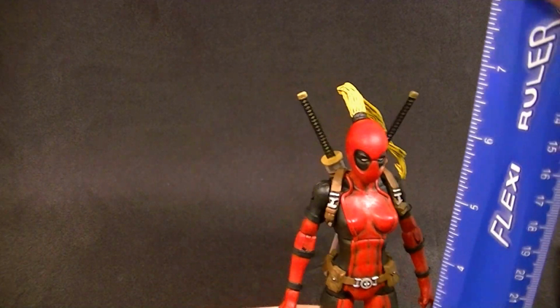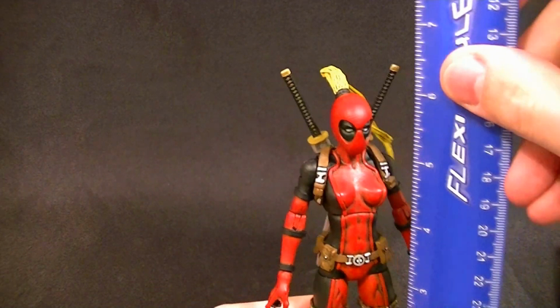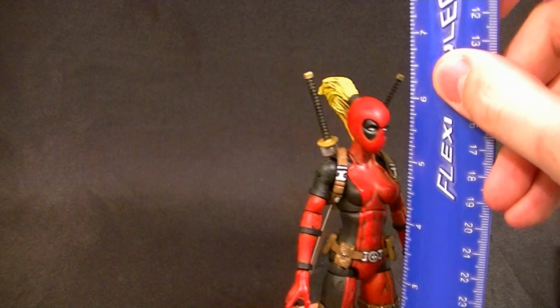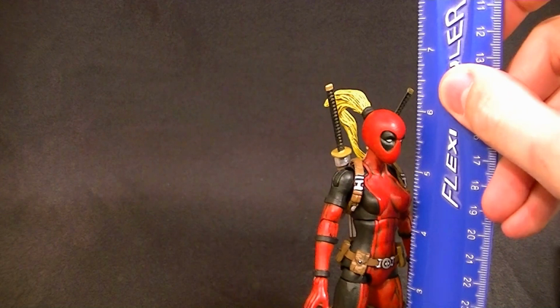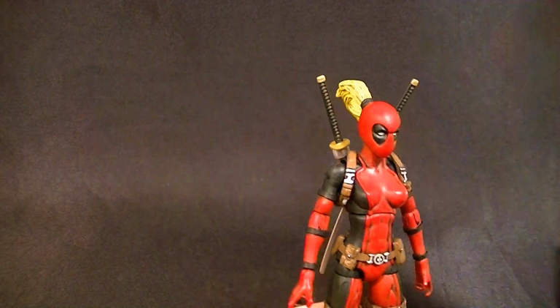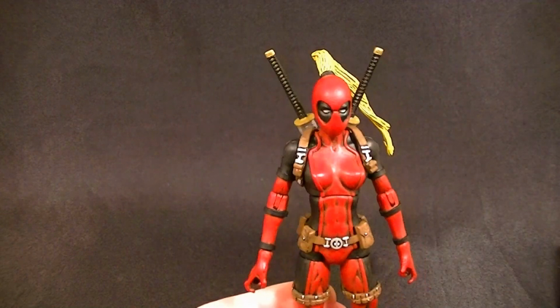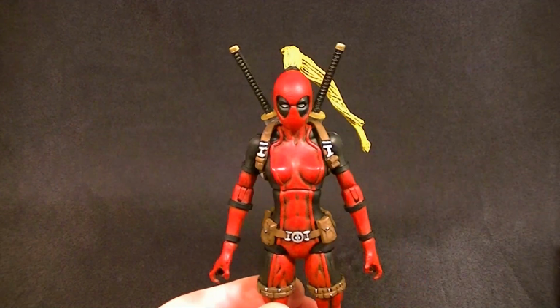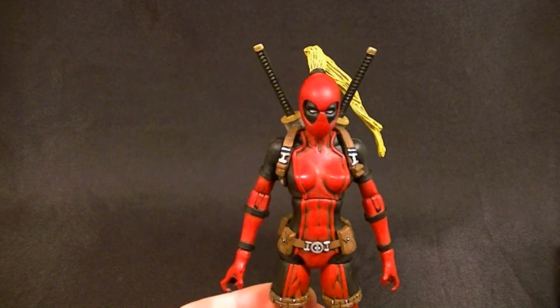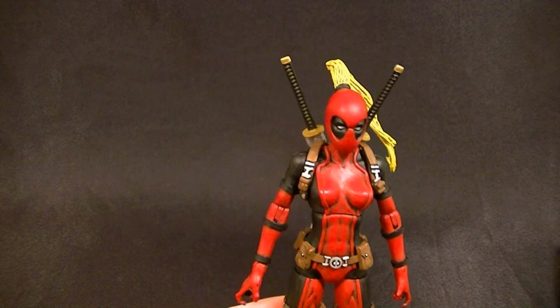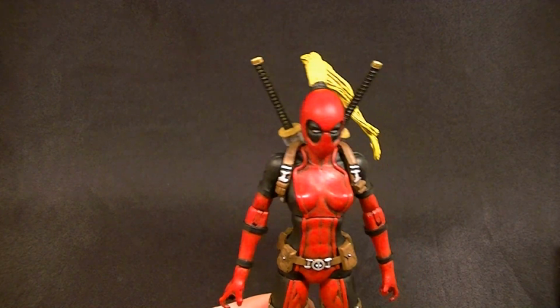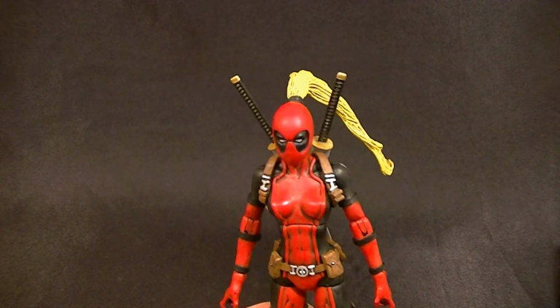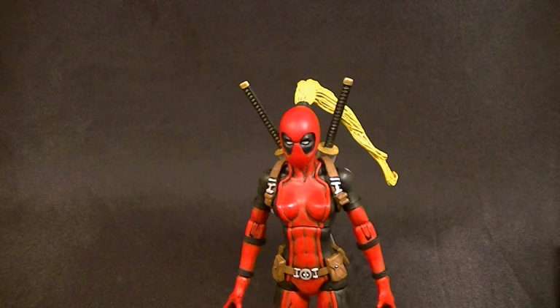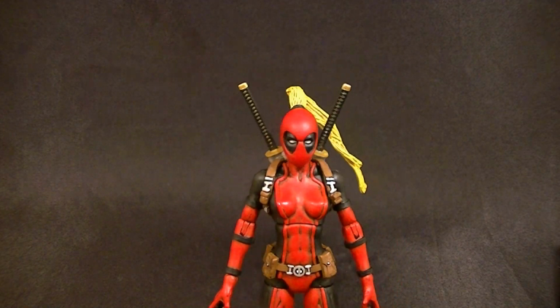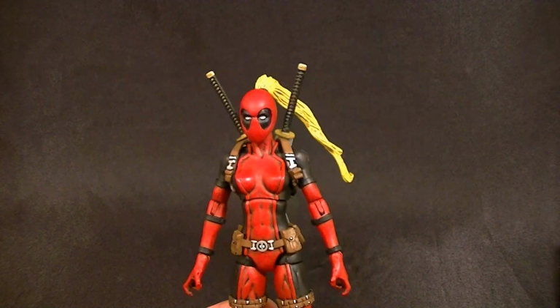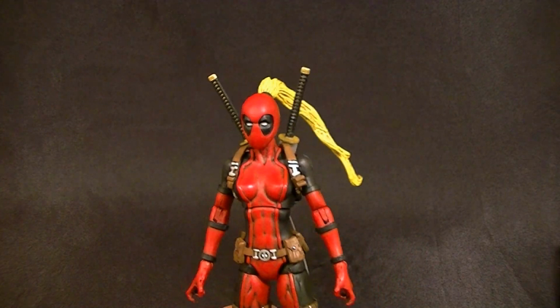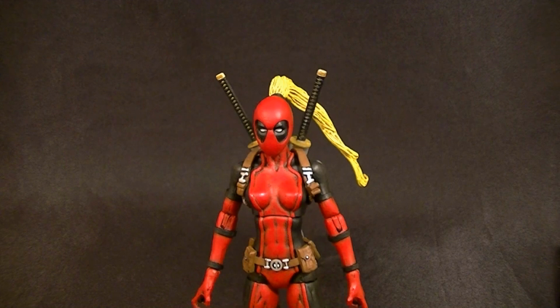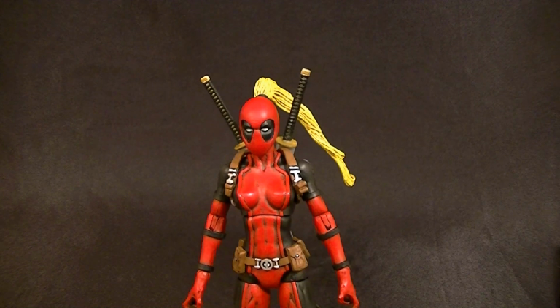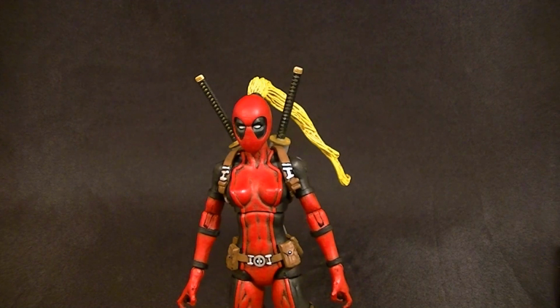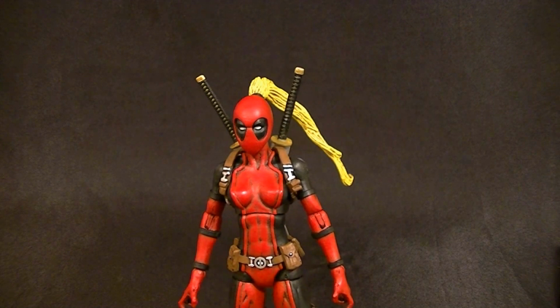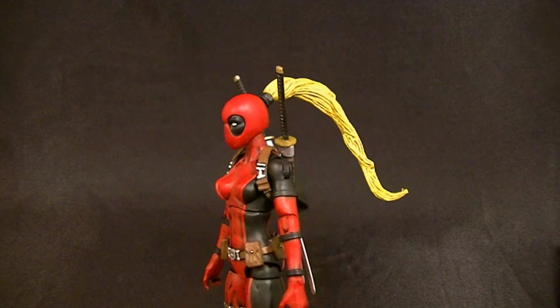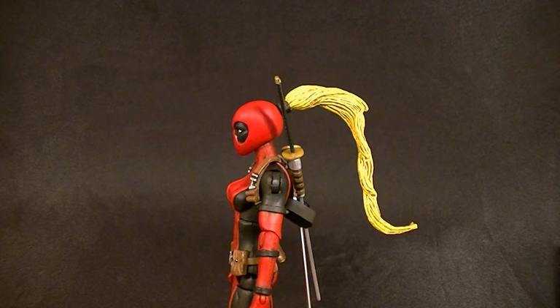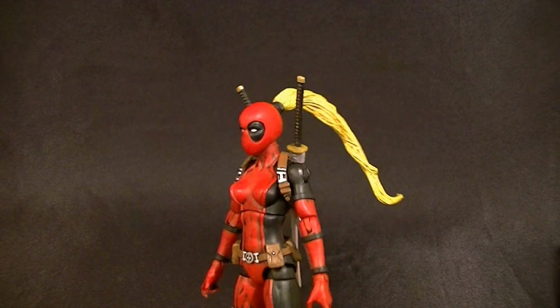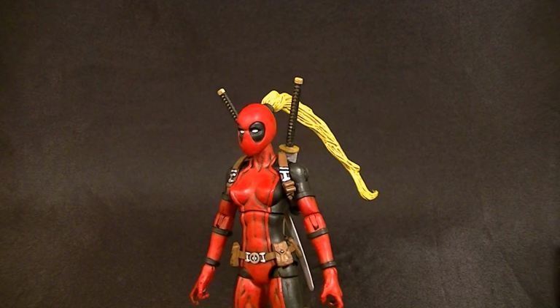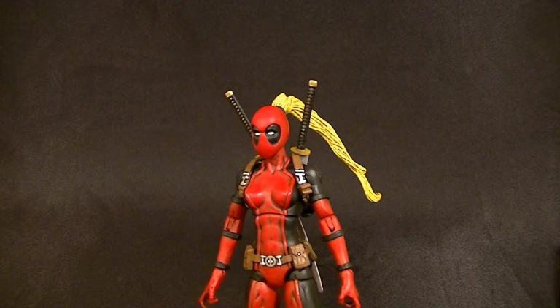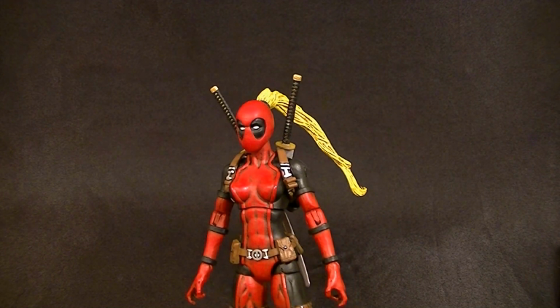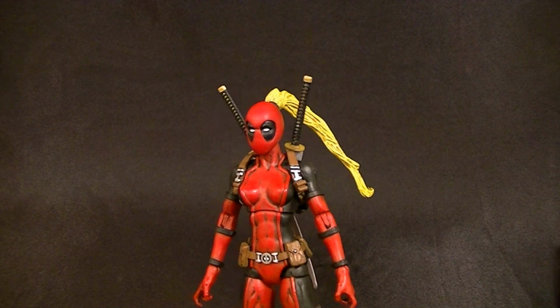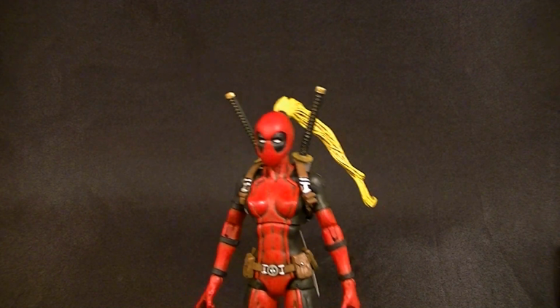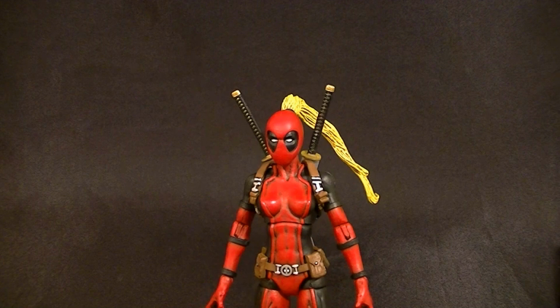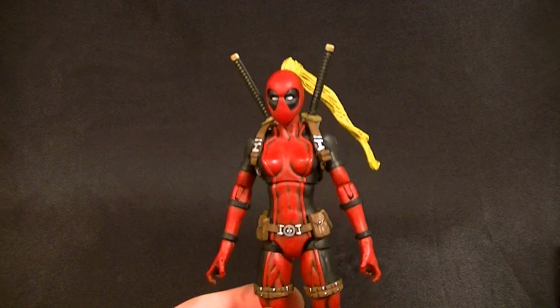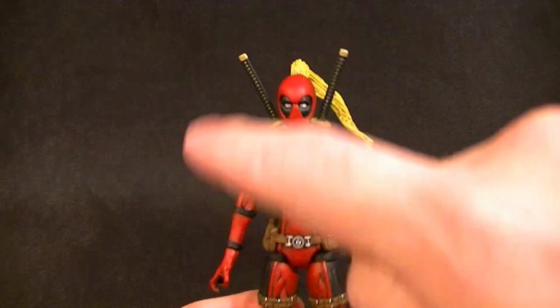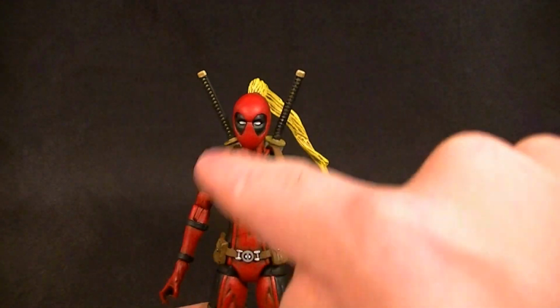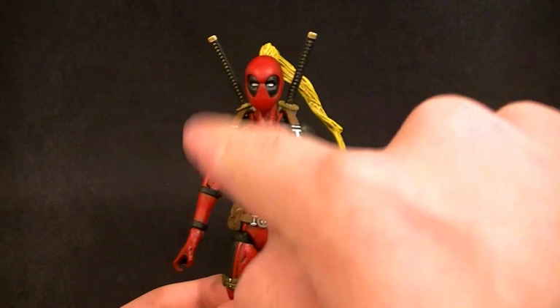She stands six inches tall, which puts her in pretty good scale with the other Marvel Legends, because most of the males are about six and a half inches tall roughly, so that works pretty well.